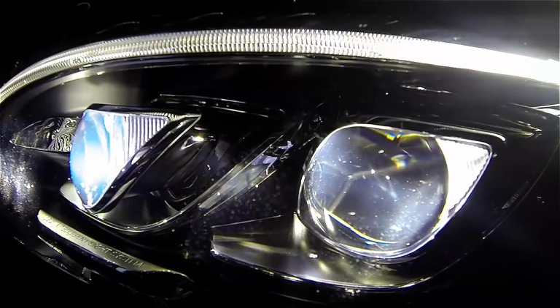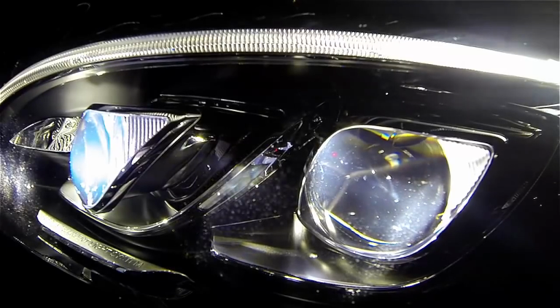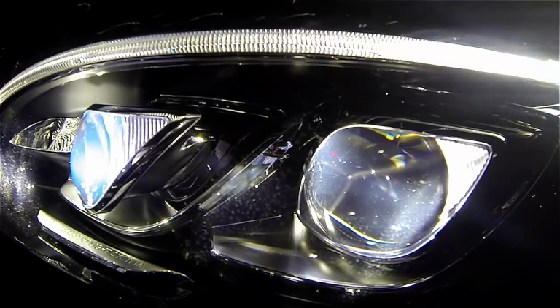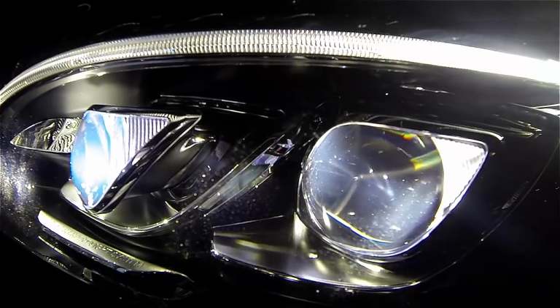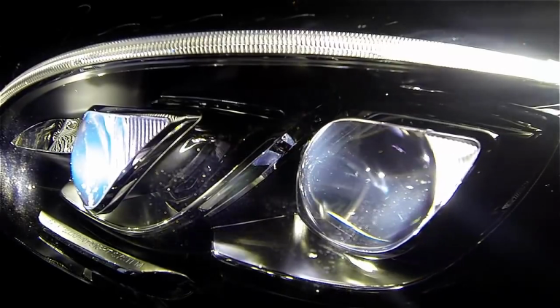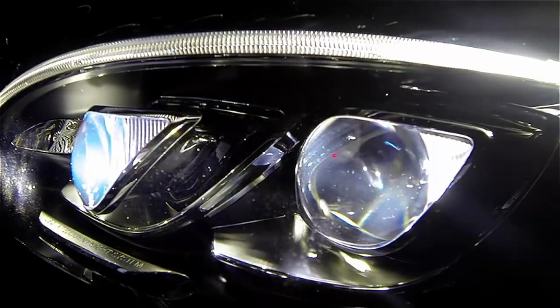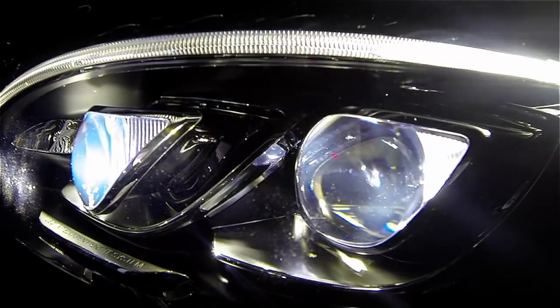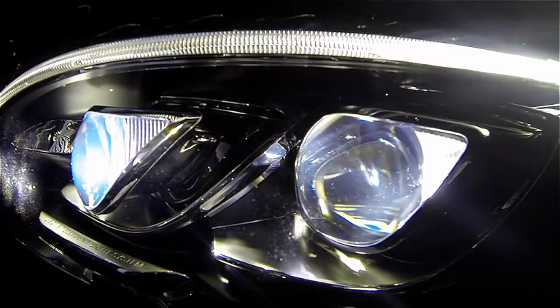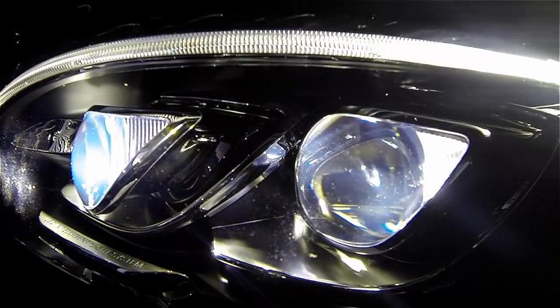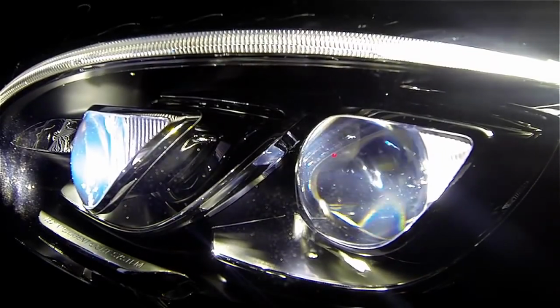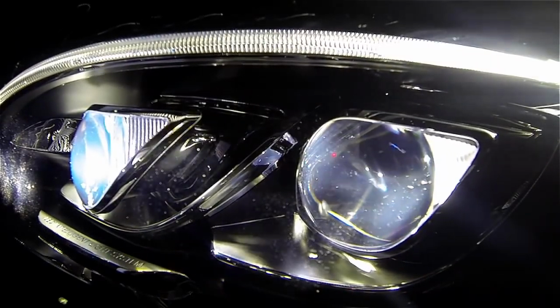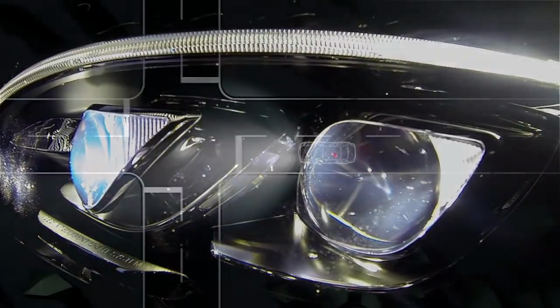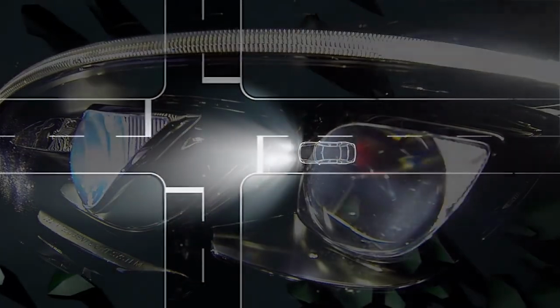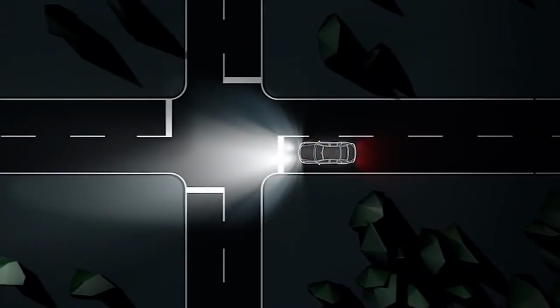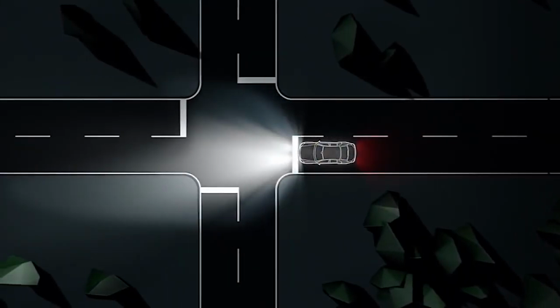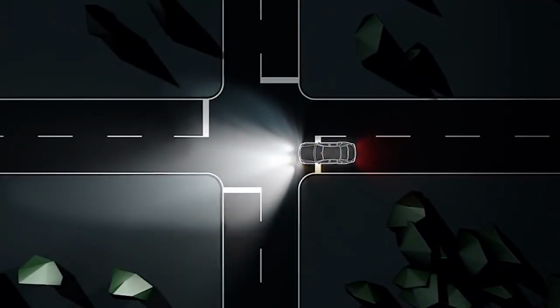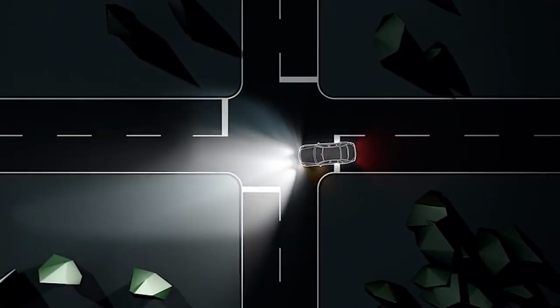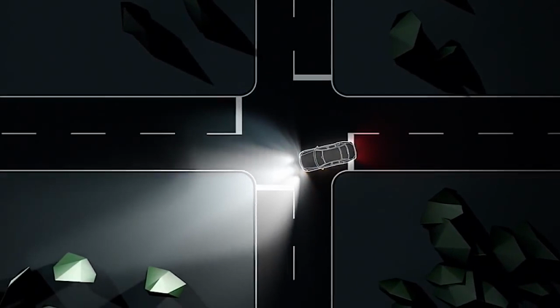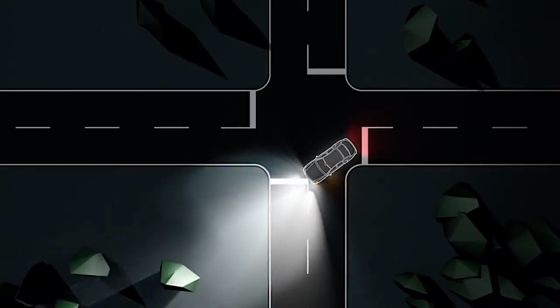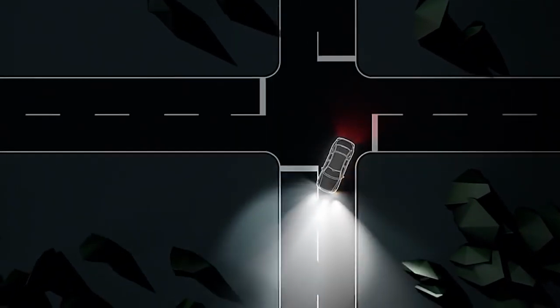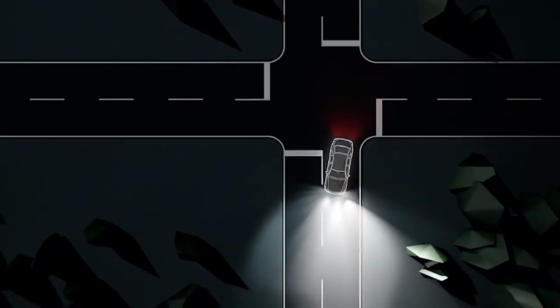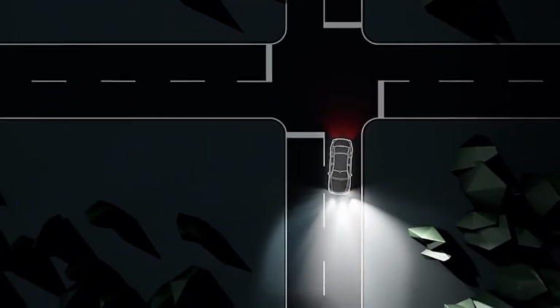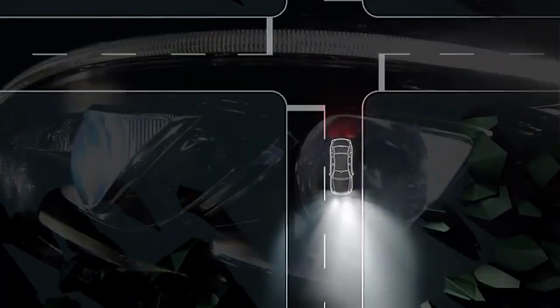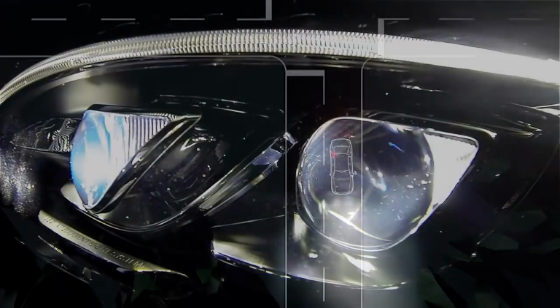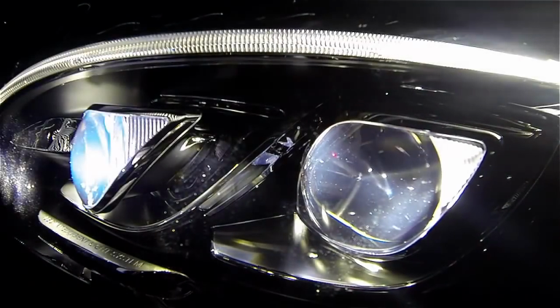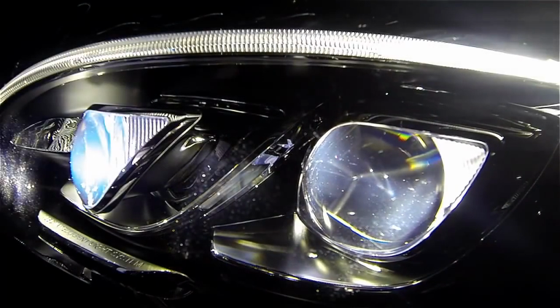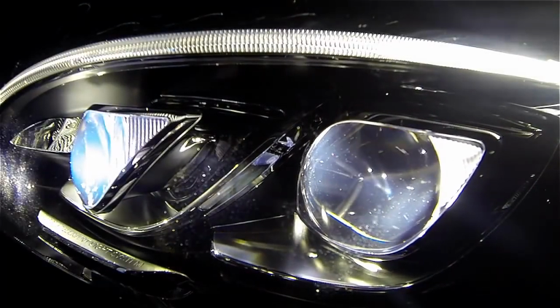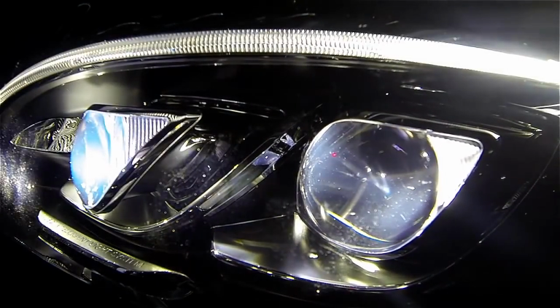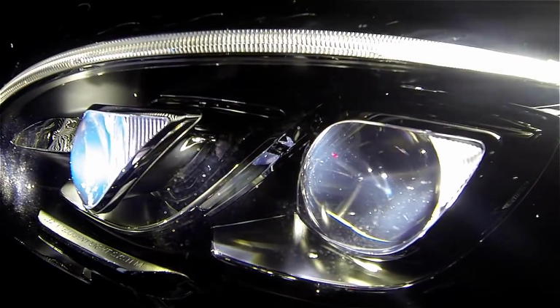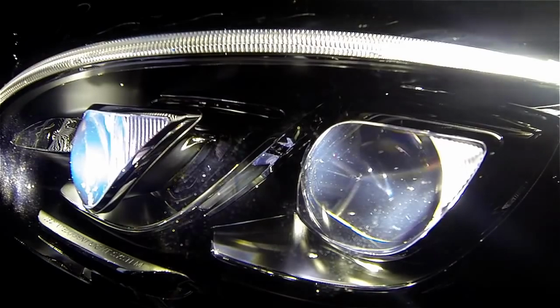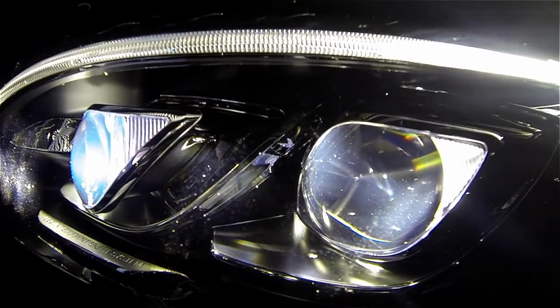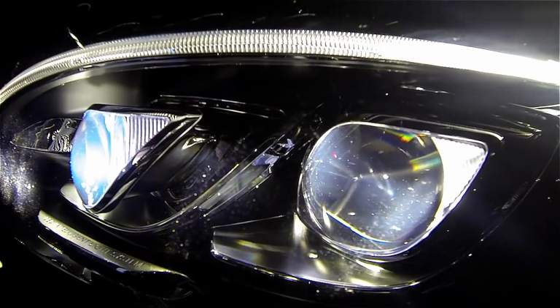The active light function is a system that pivots the headlights according to the steering movements of the front wheels. The cornering light function improves the illumination of the road over a wide angle in the direction you are turning, enabling better visibility in tight bends.